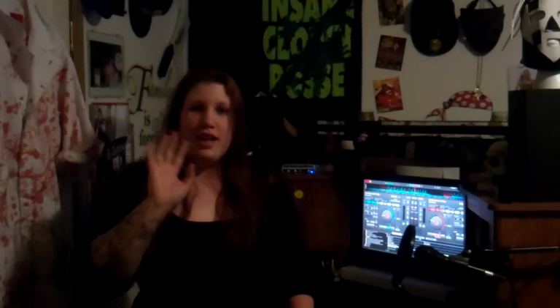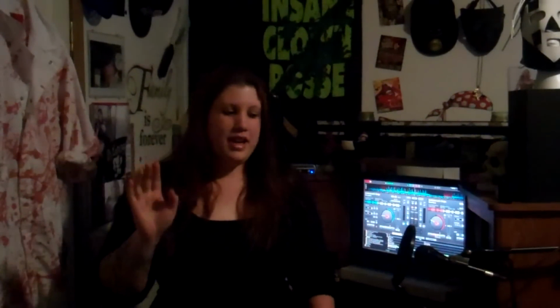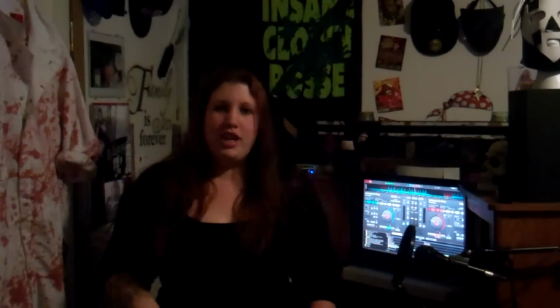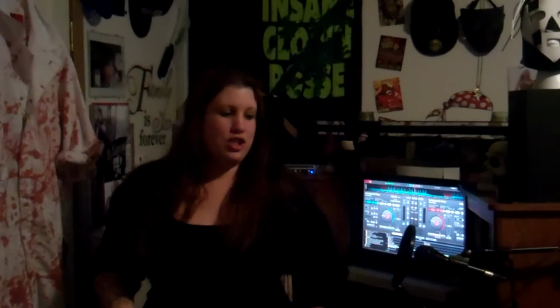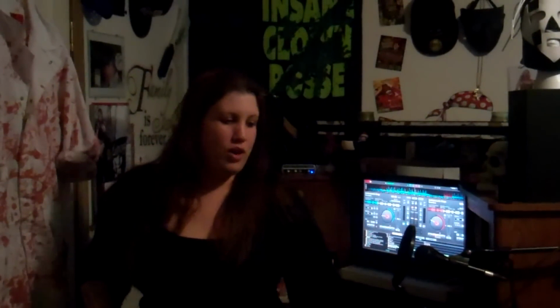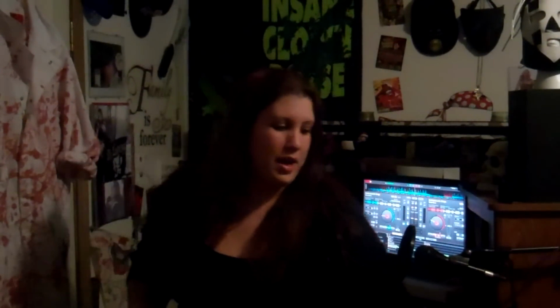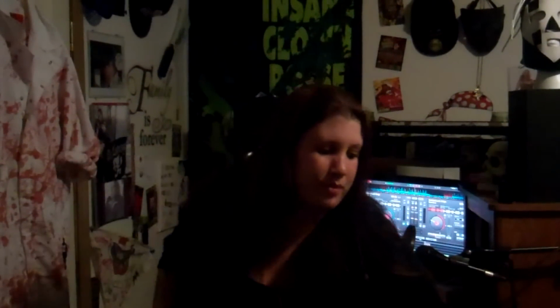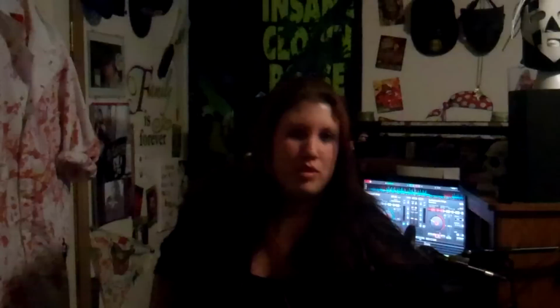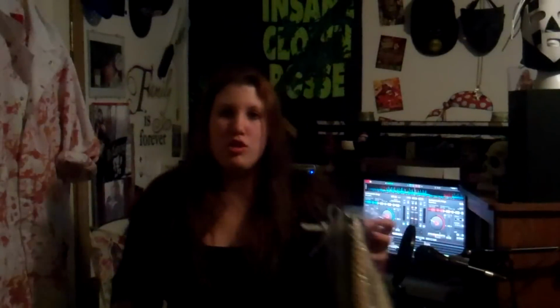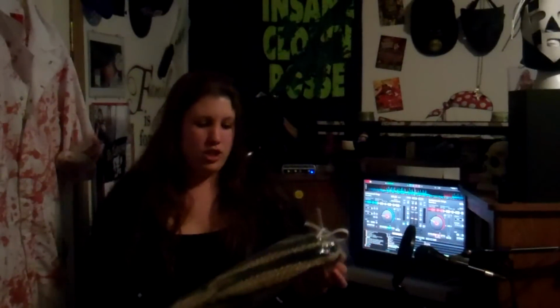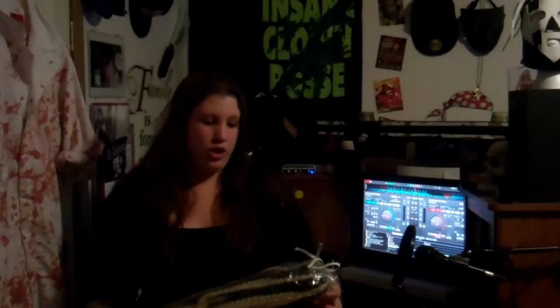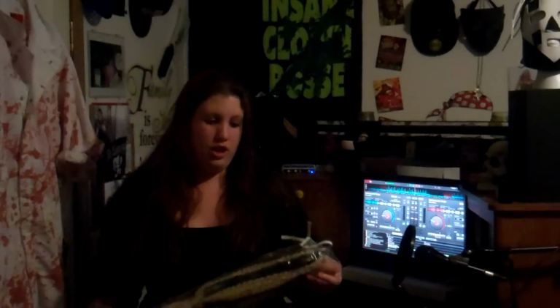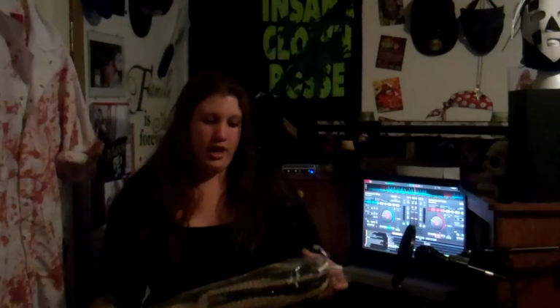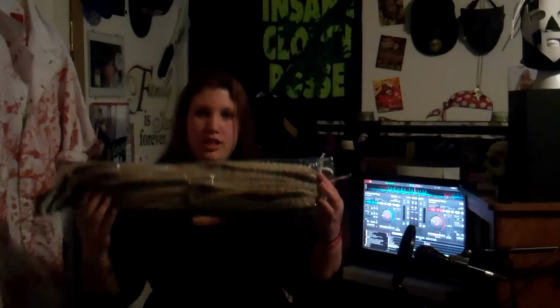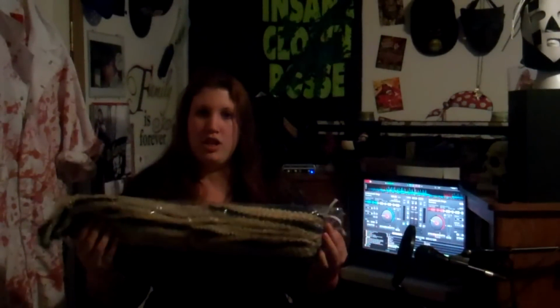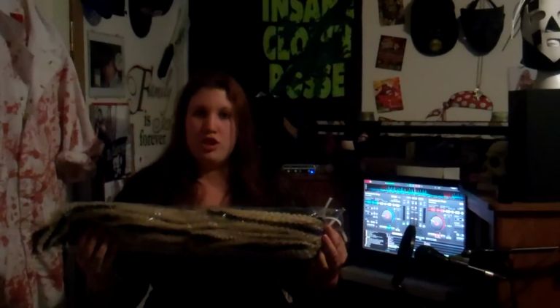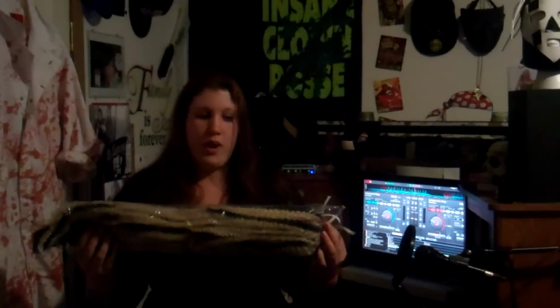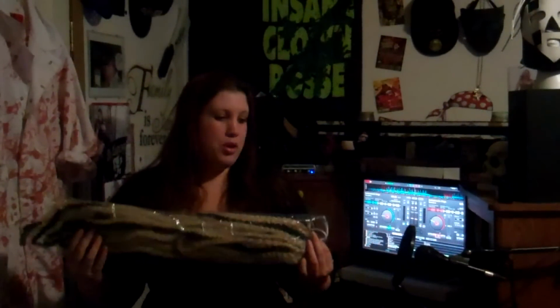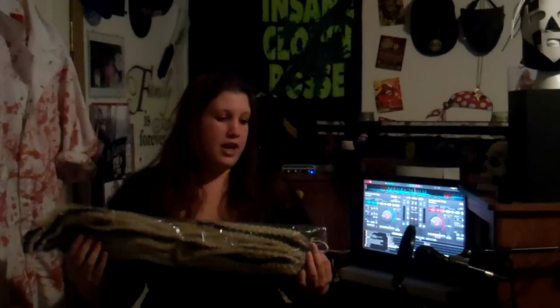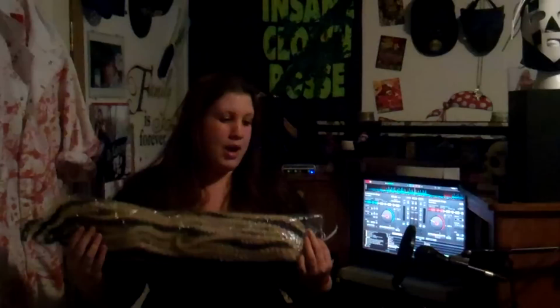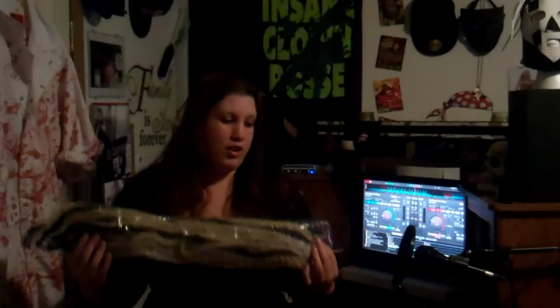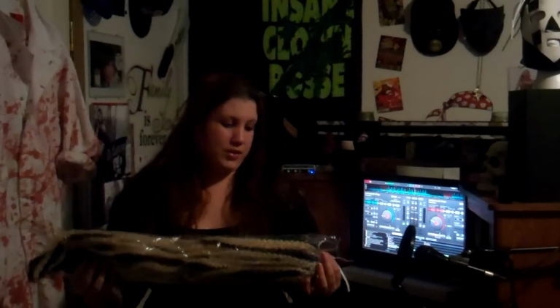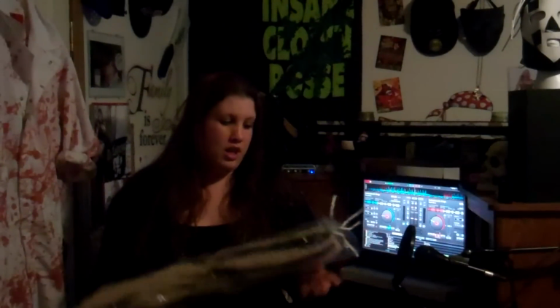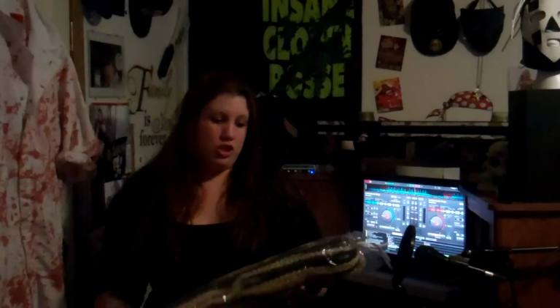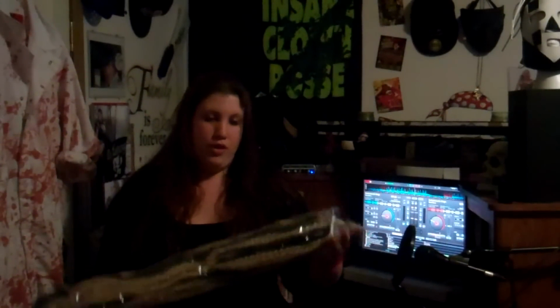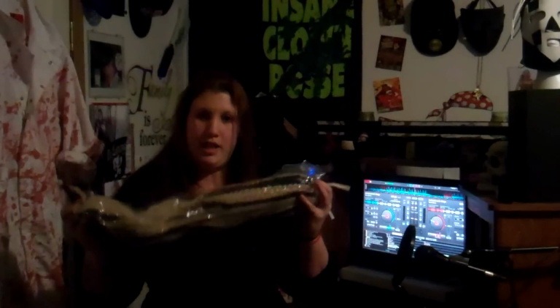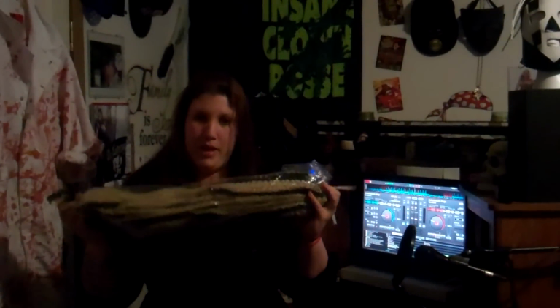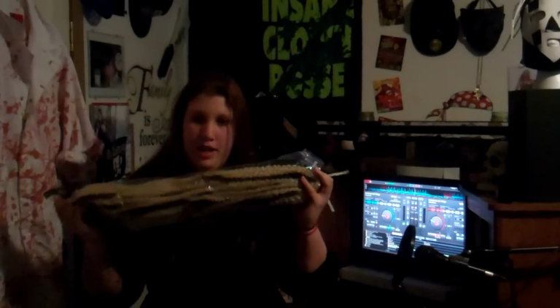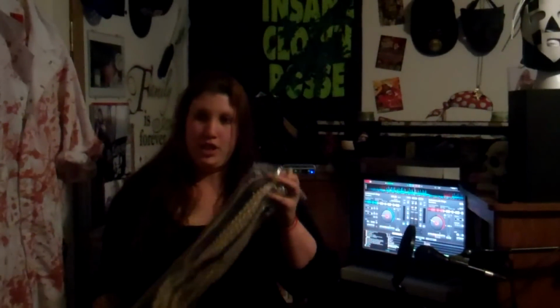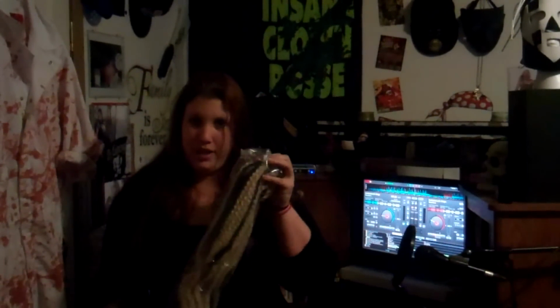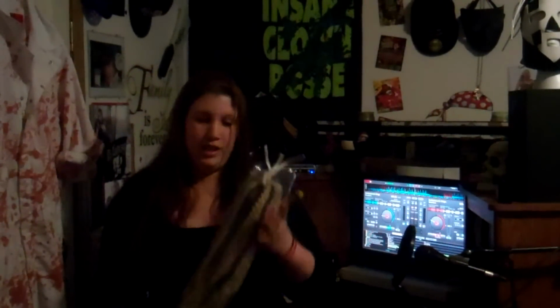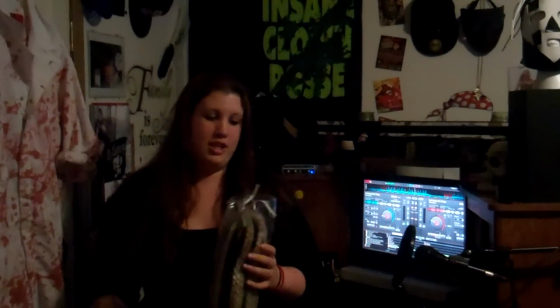Hey, it's Cricut. I'm just going to do a quick tutorial and show you how to put in my Cricut Buffs. When you first get them, they're in a package something like this.